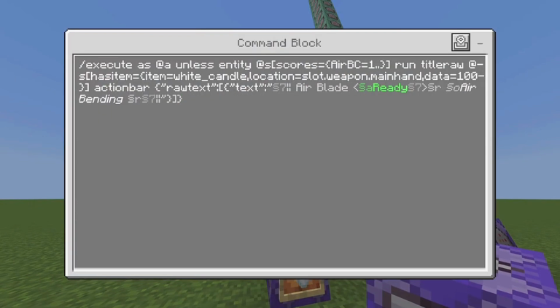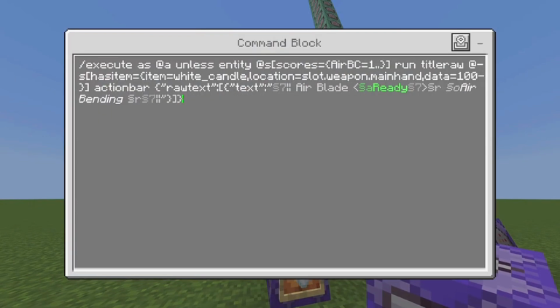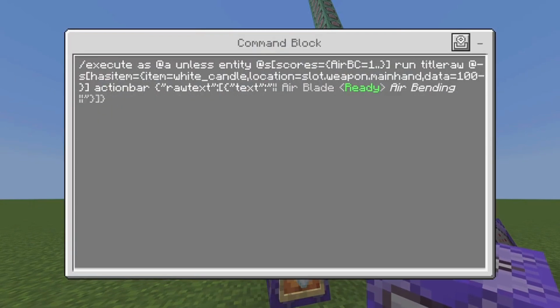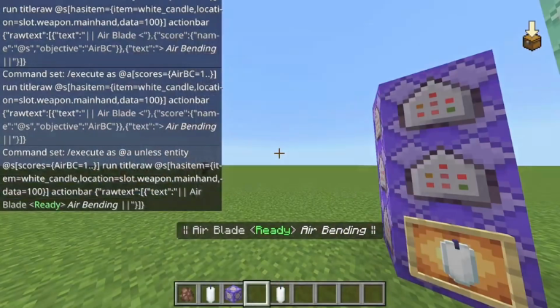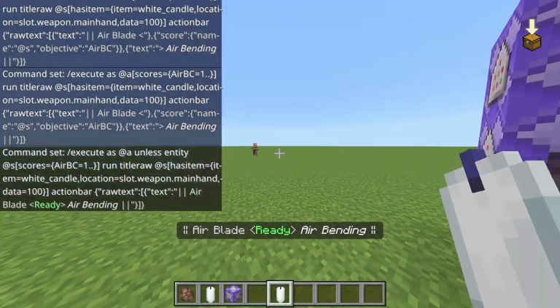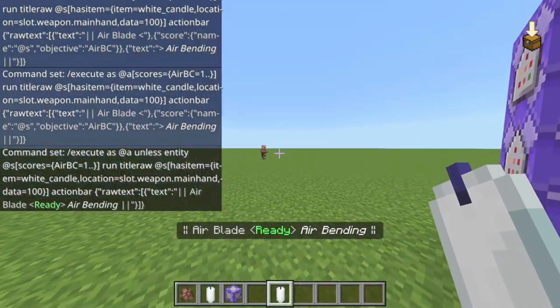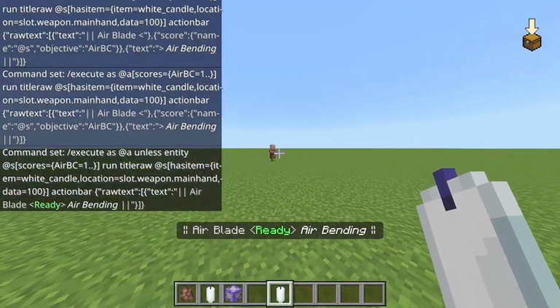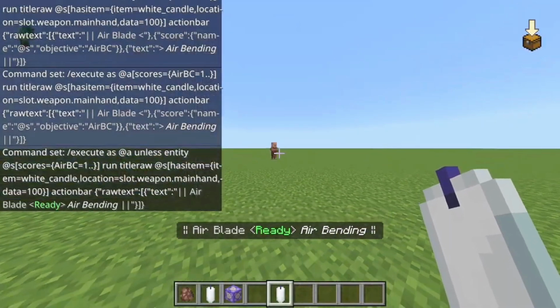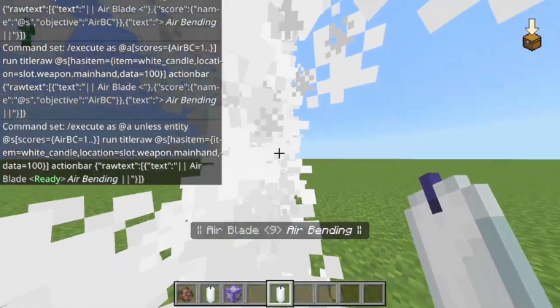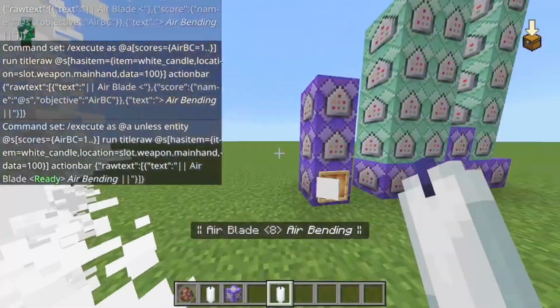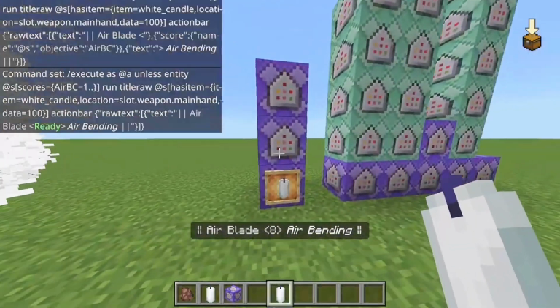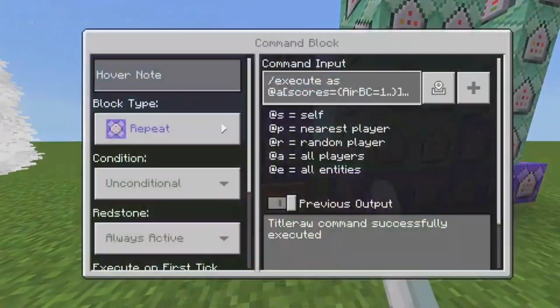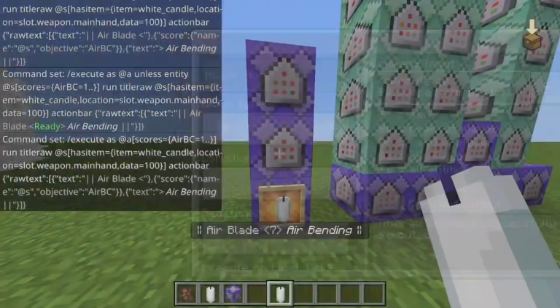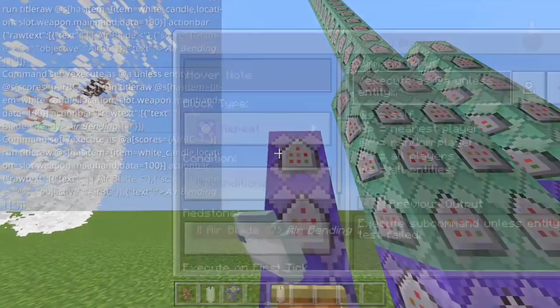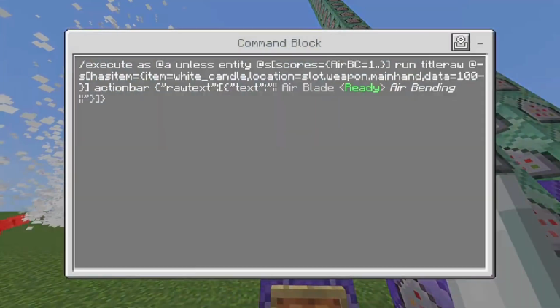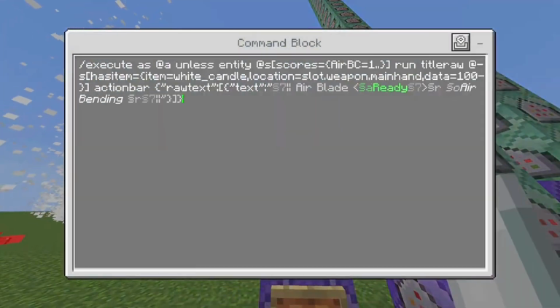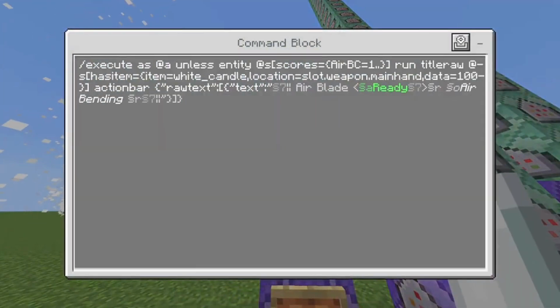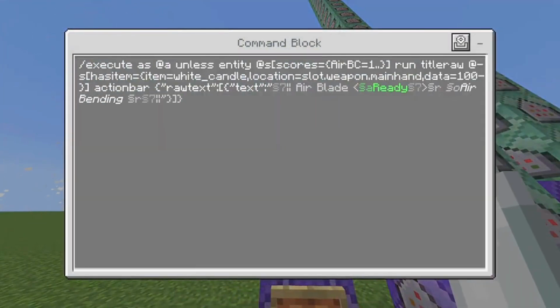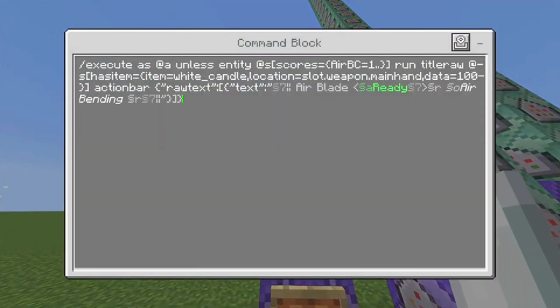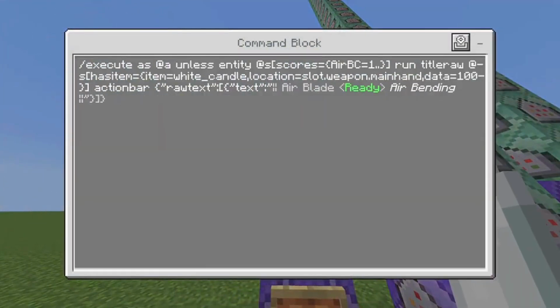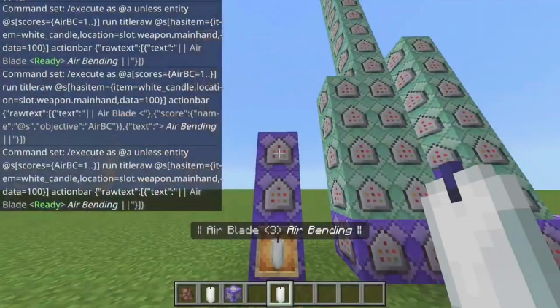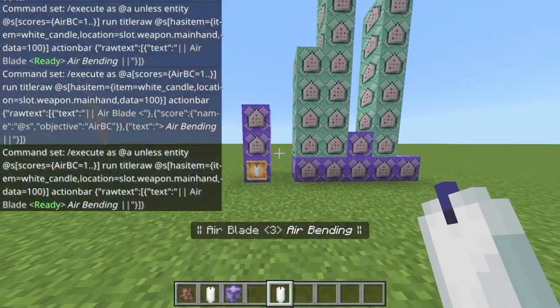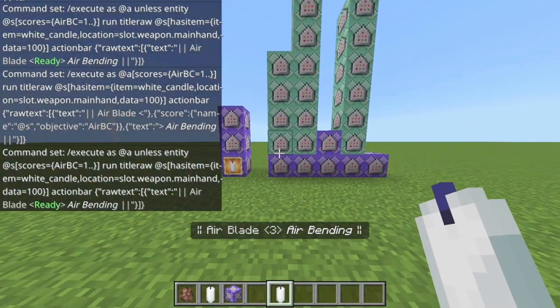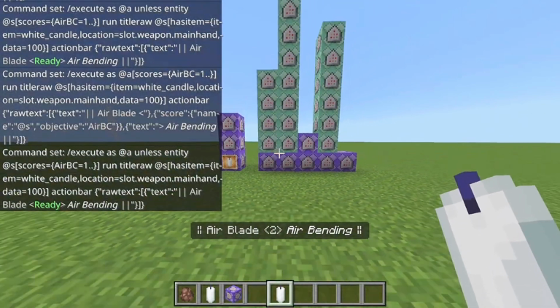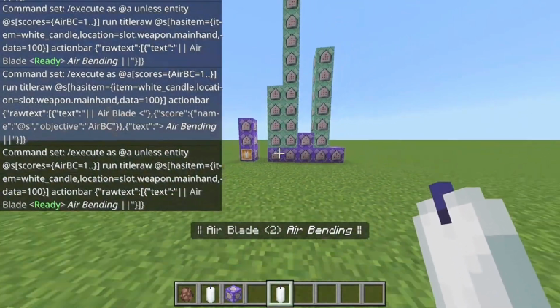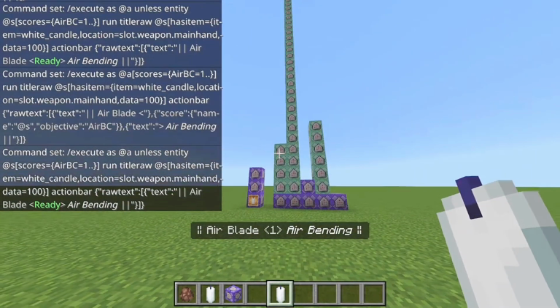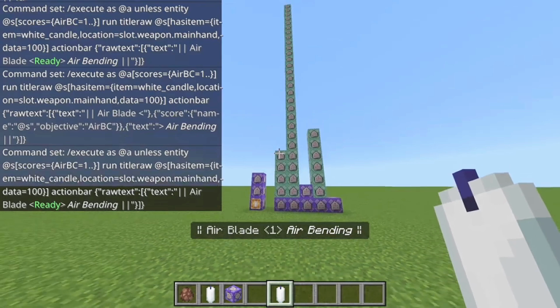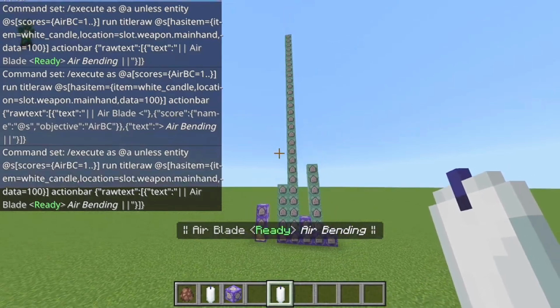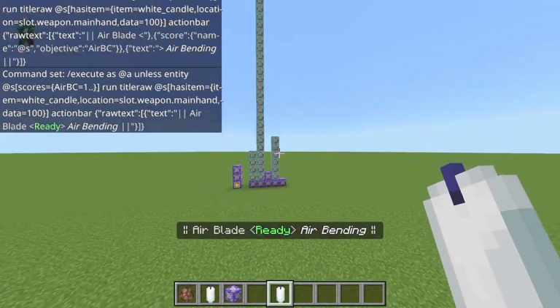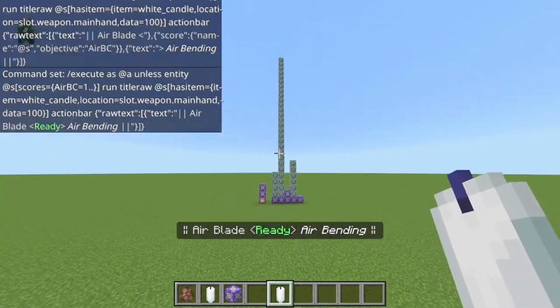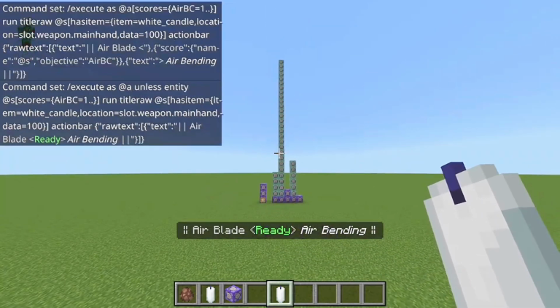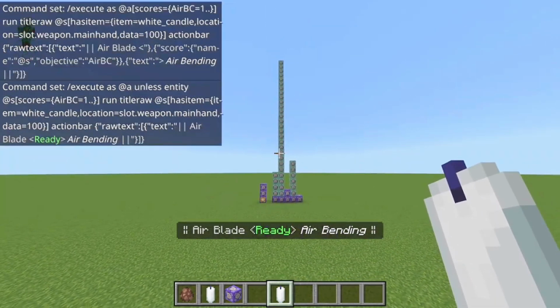This part basically displays when the ability is ready — as you can see here it says 'Ready'. When you use it, it activates the countdown, and when the countdown ends it shows 'Ready' again. Now for the main system — it might look a little menacing with how big it is, but most of these are just particles, so it's actually very simple.